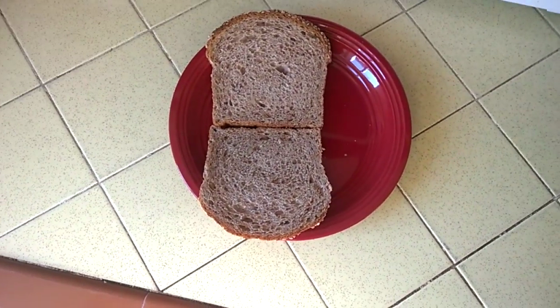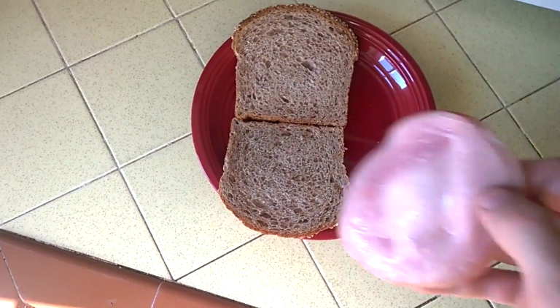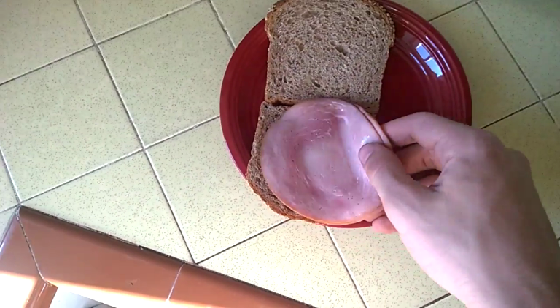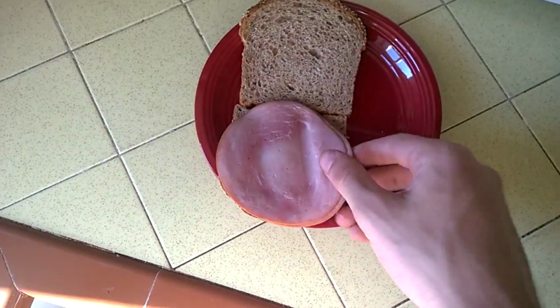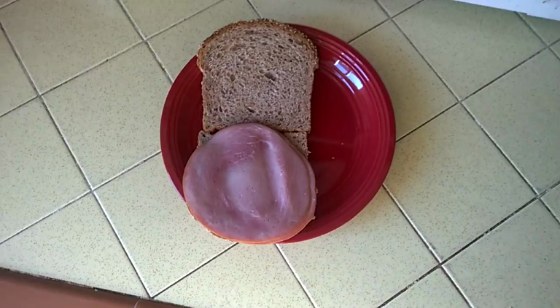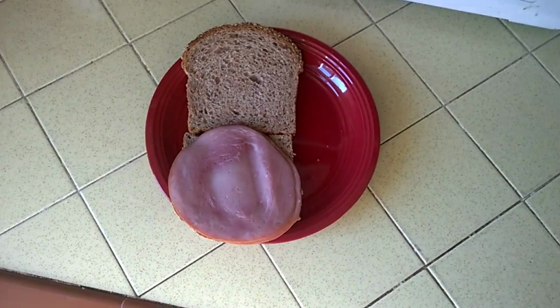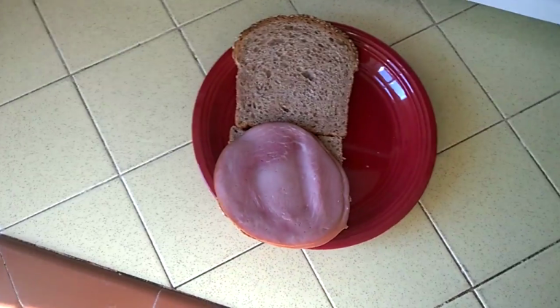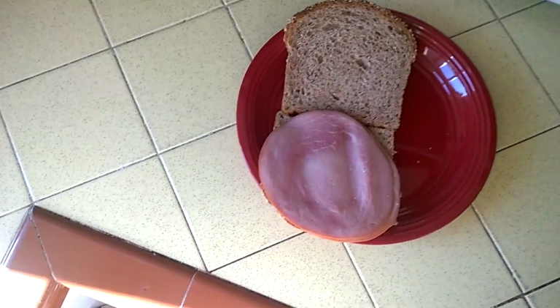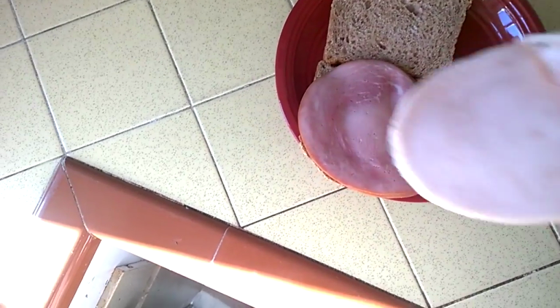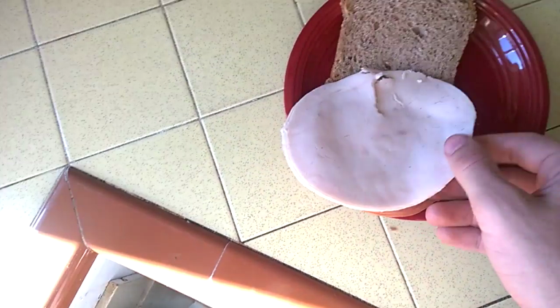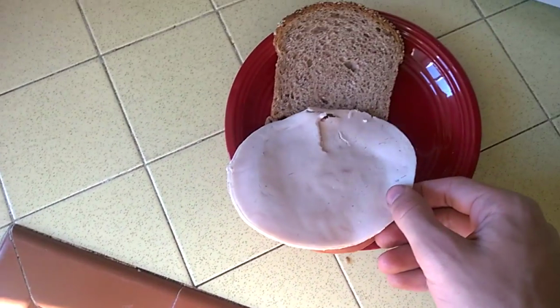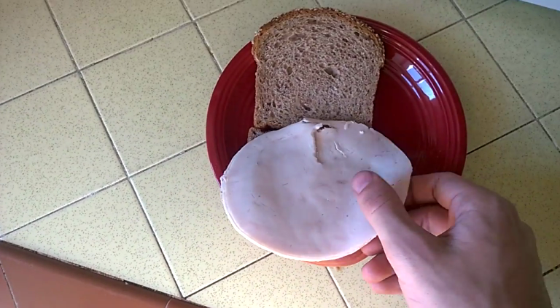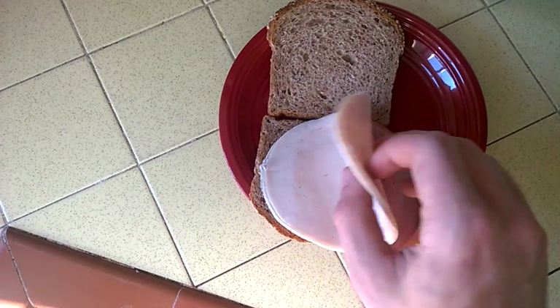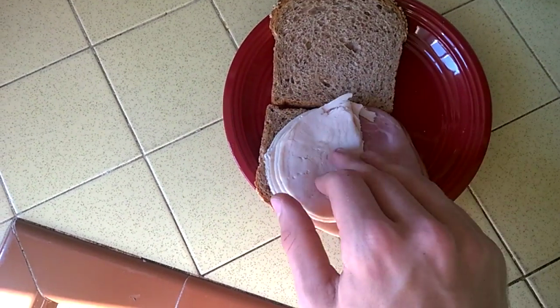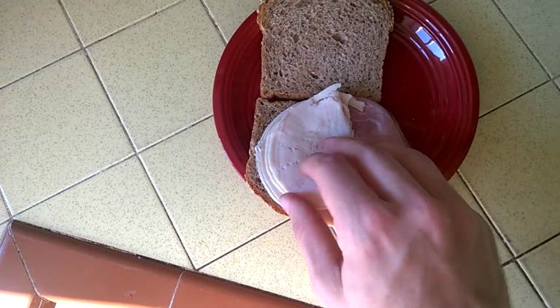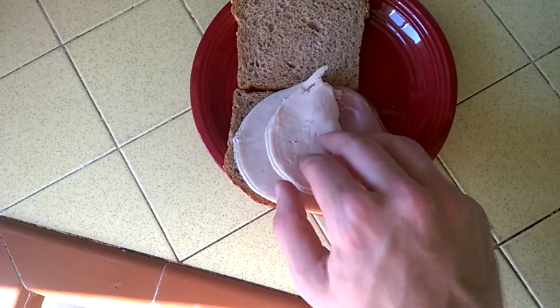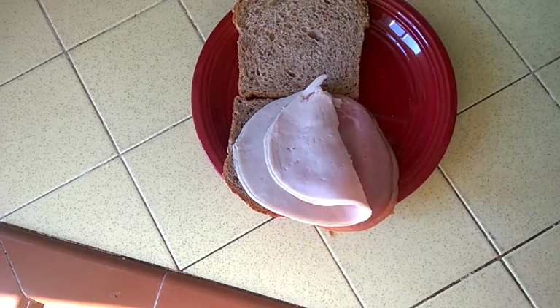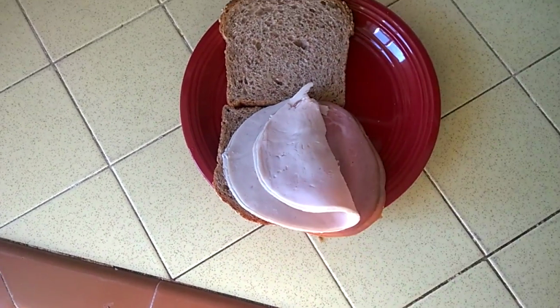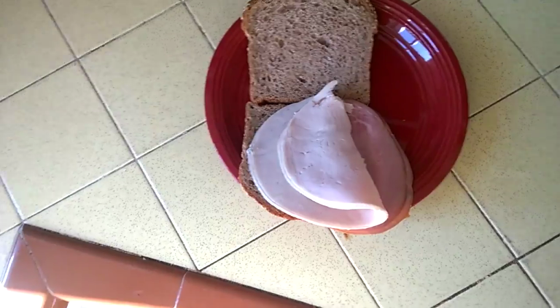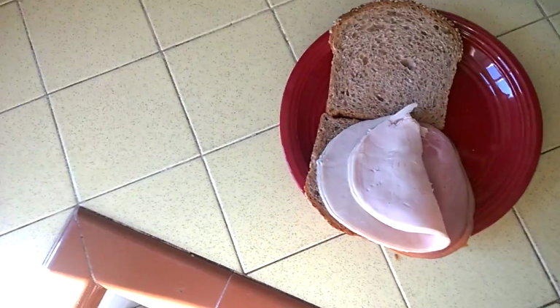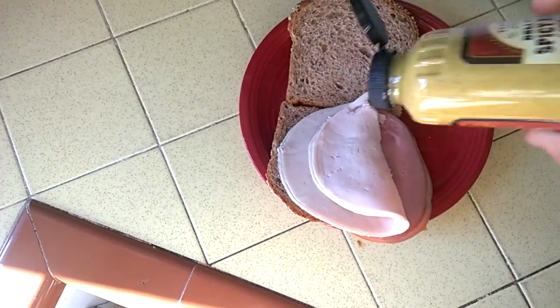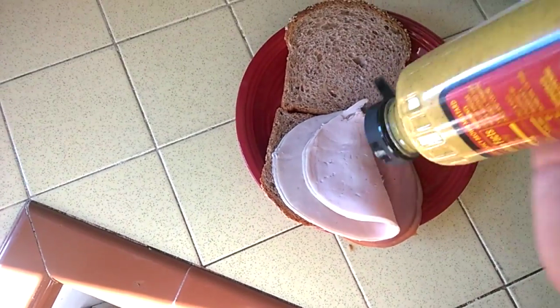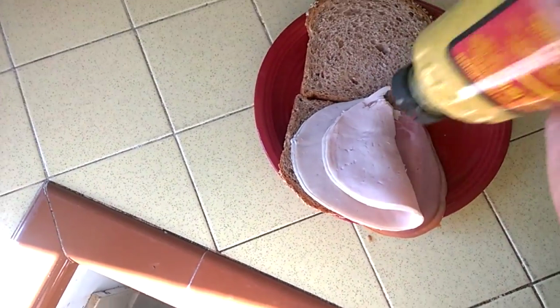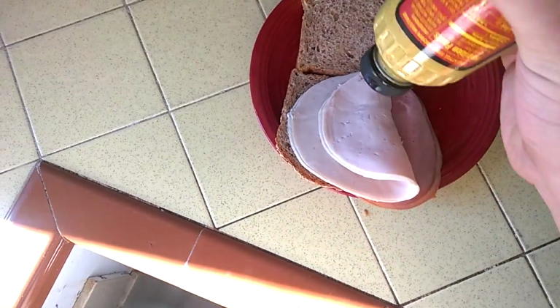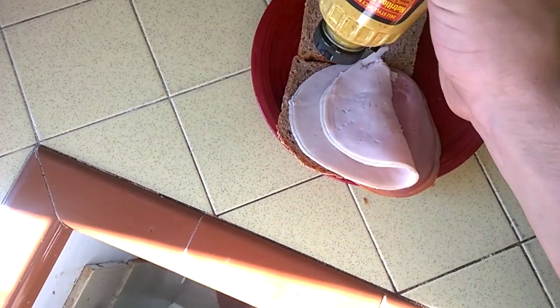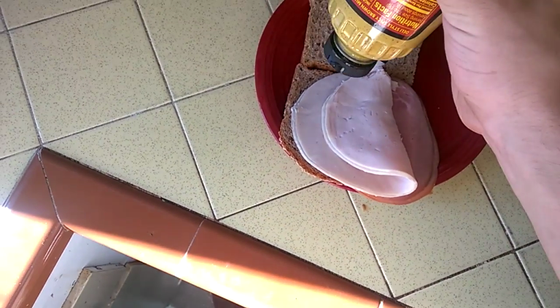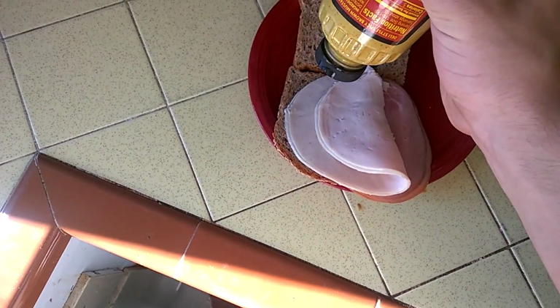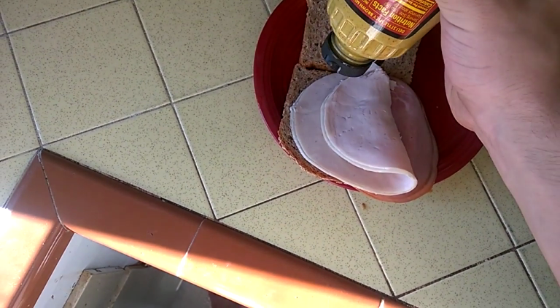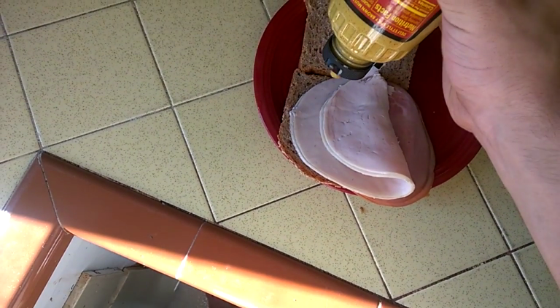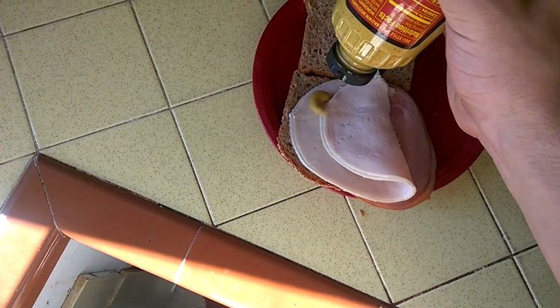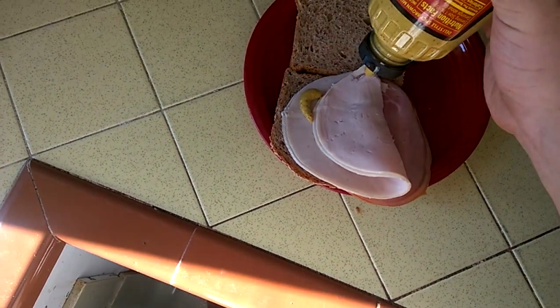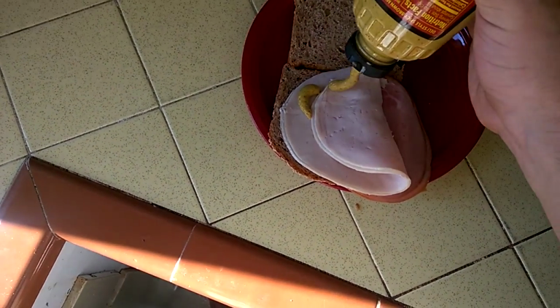Then you put some ham. And then you put some turkey. And then you put some mustard. Brown mustard — the only mustard you should use.